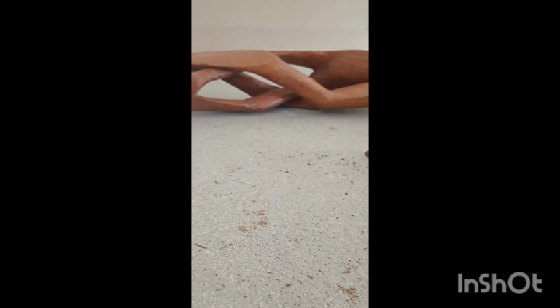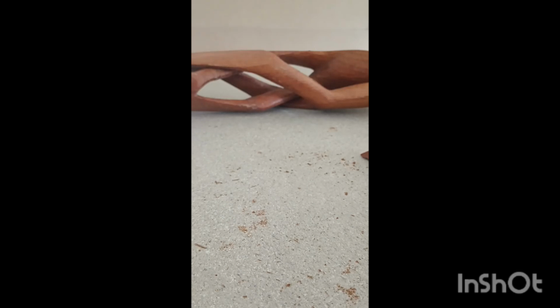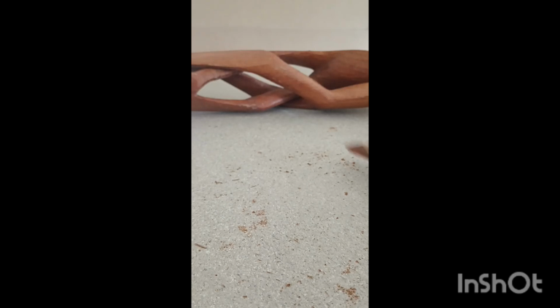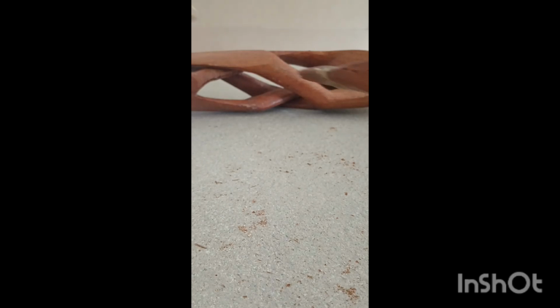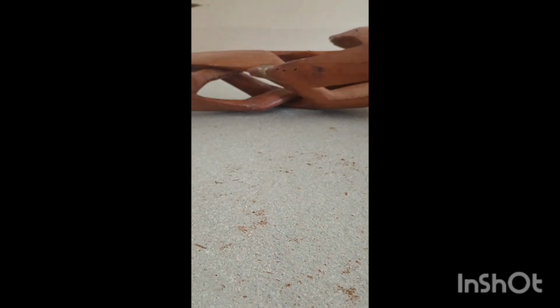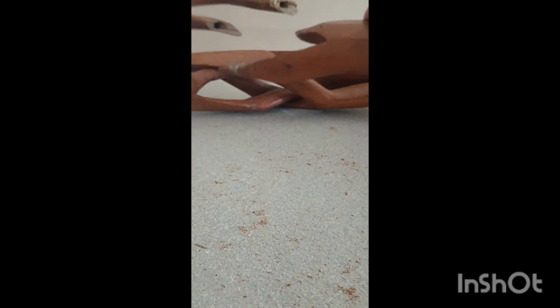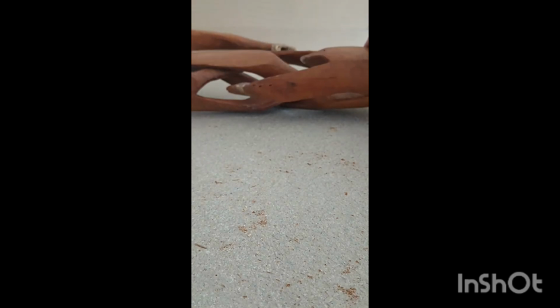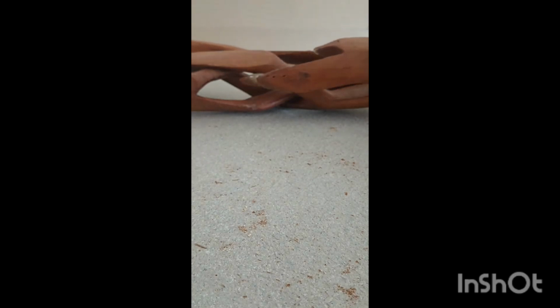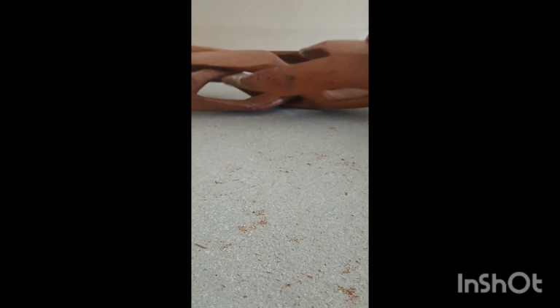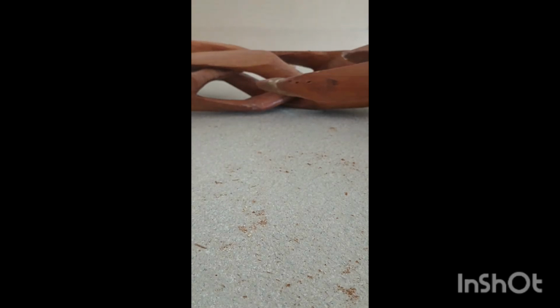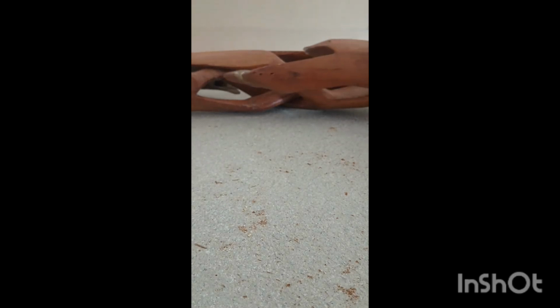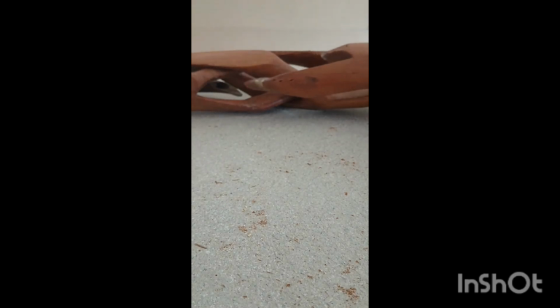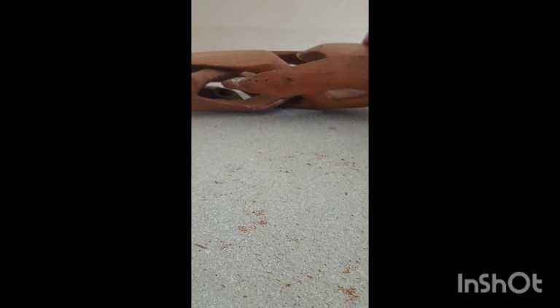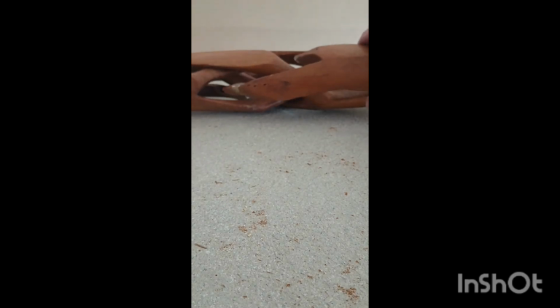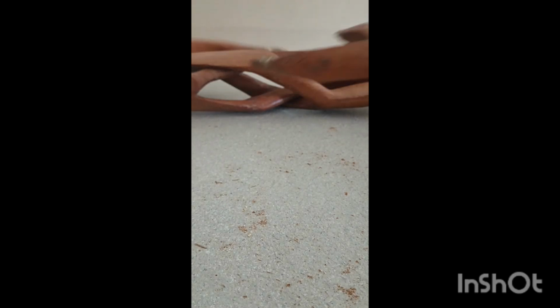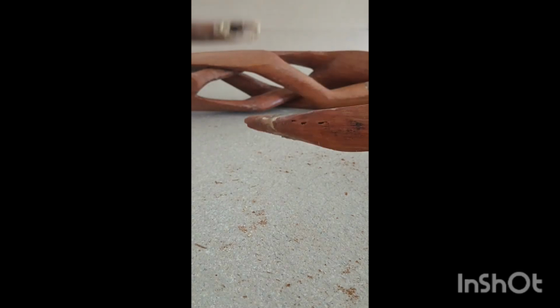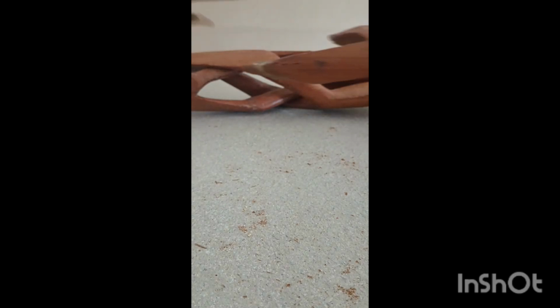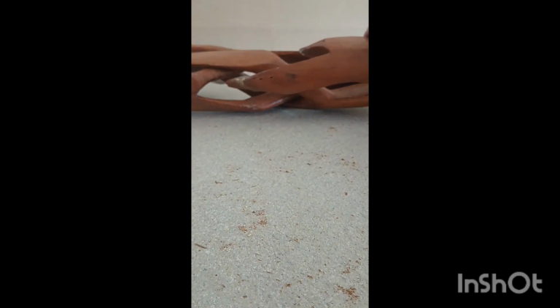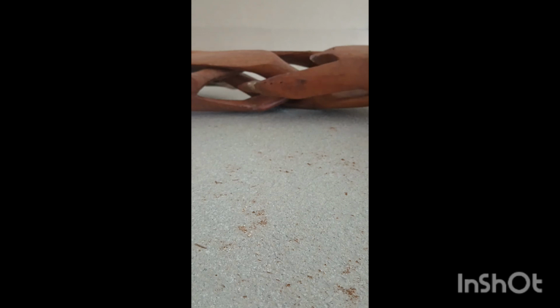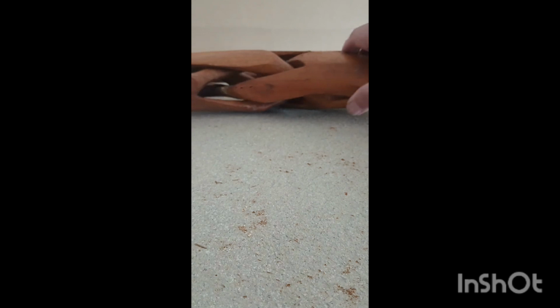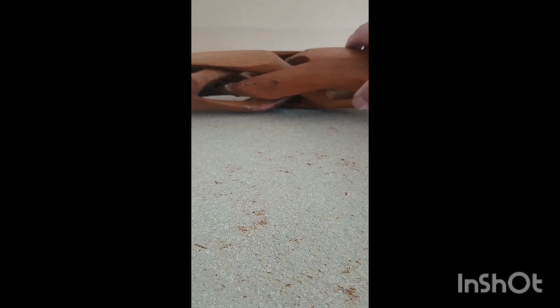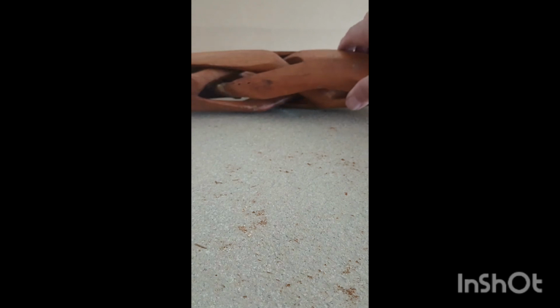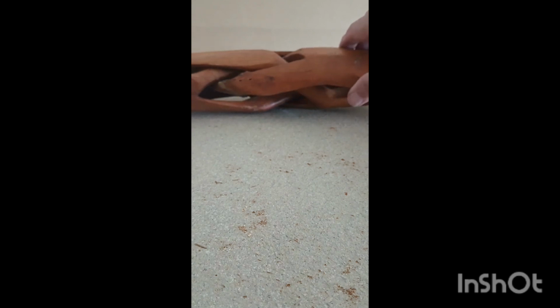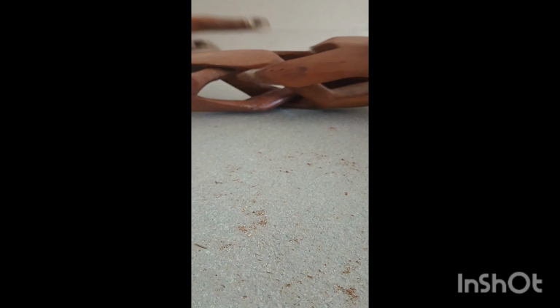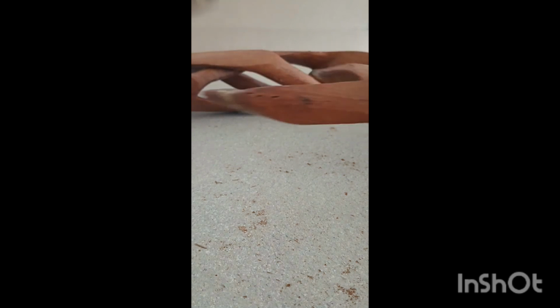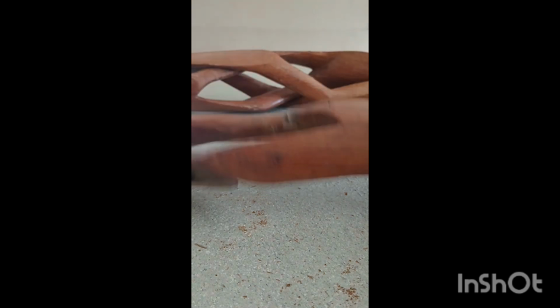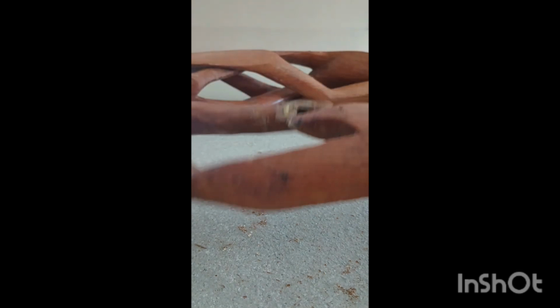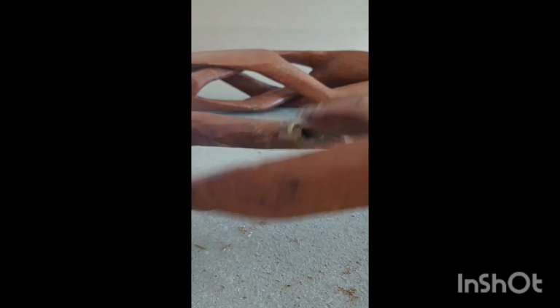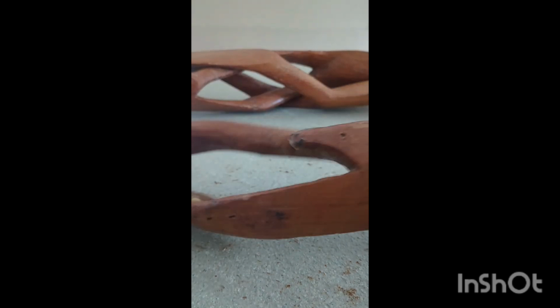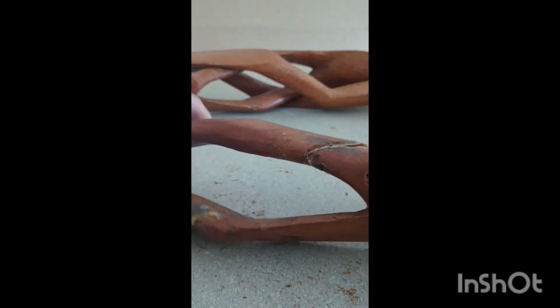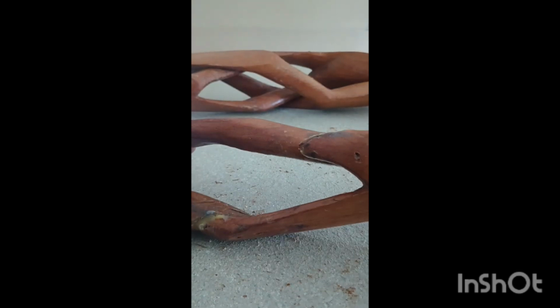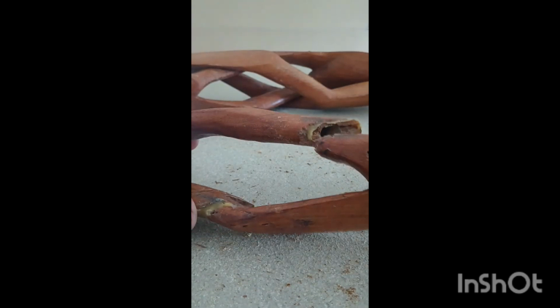So we're fixing the legs on this table — table legs. This is like 1960s, 1950s, that a customer wants fixed. So as you can see, this is intertwined inside here, so it's not just going to stay together like this. So we had to use dowels.